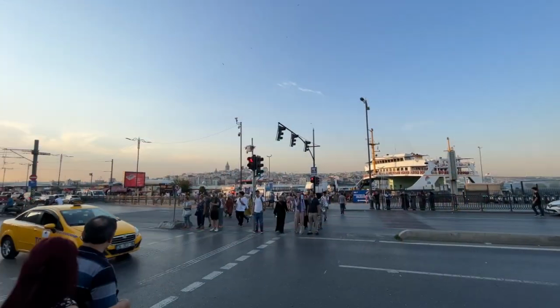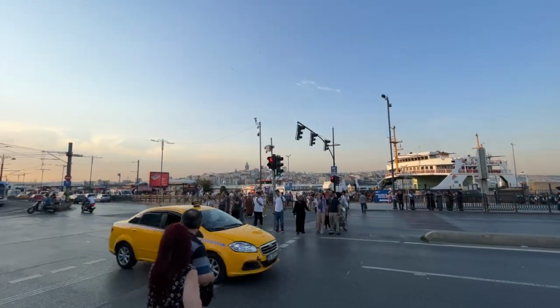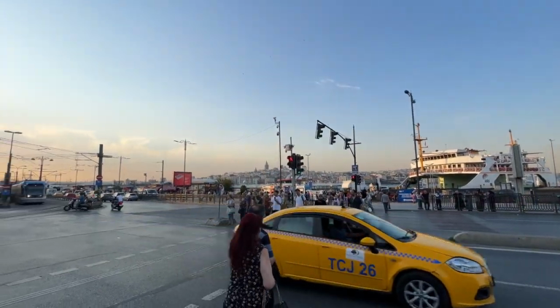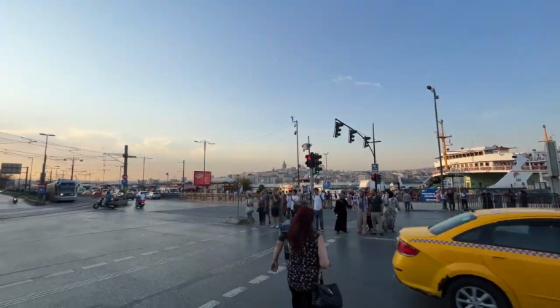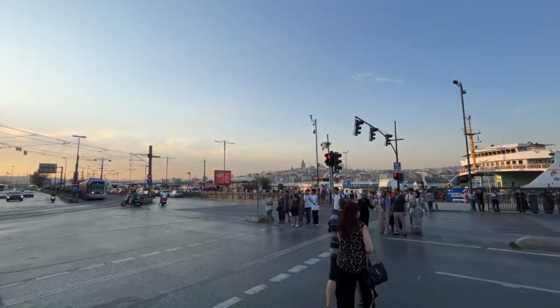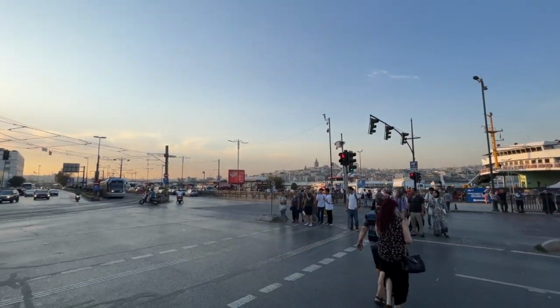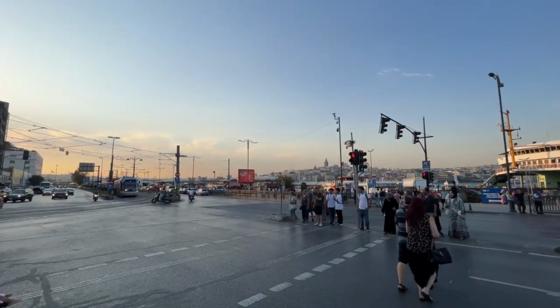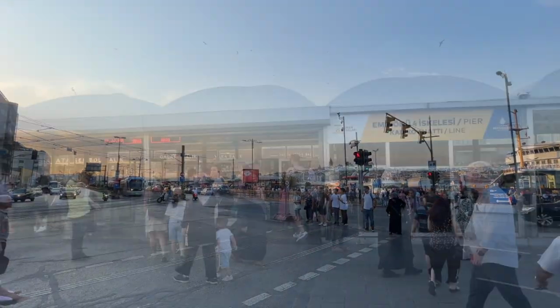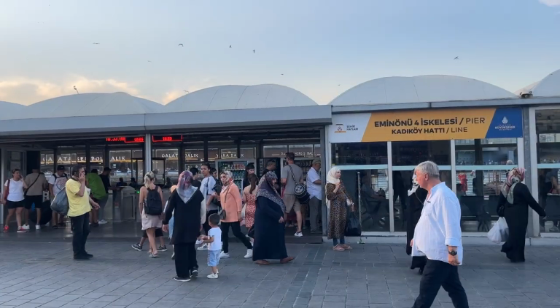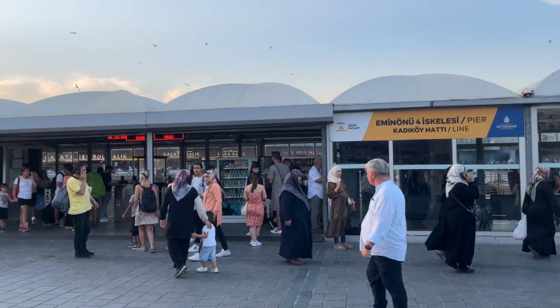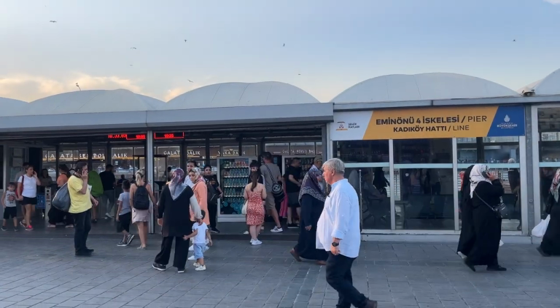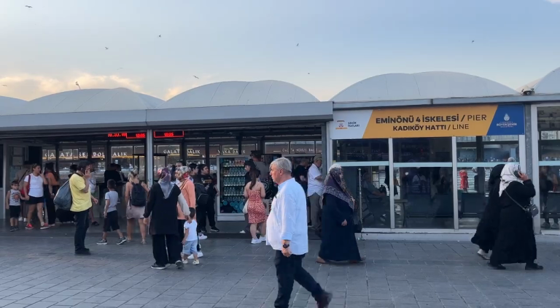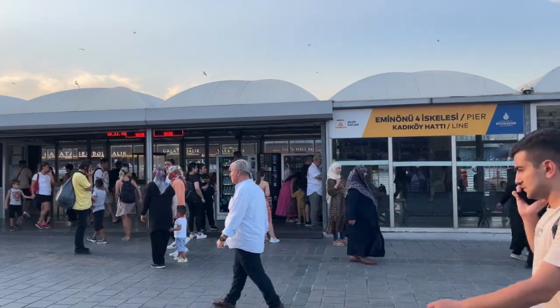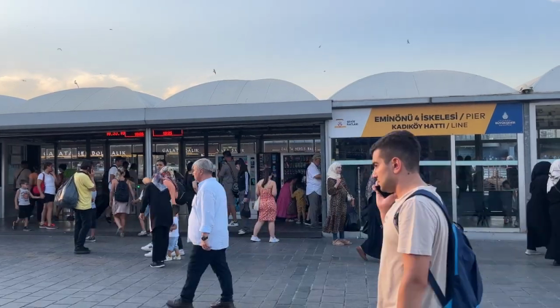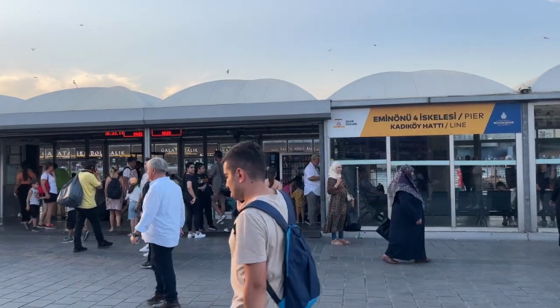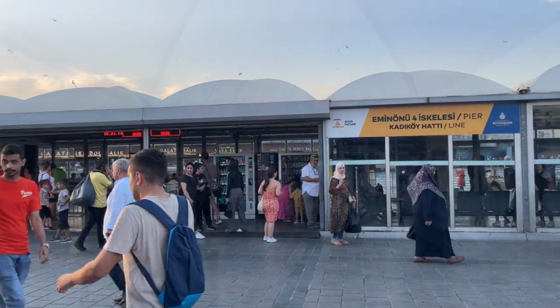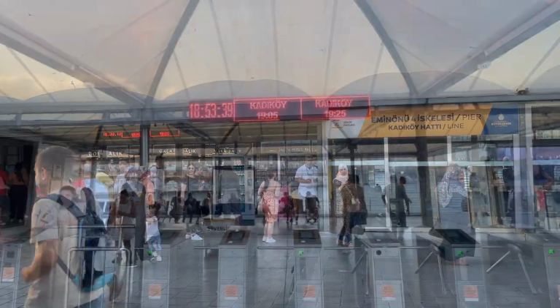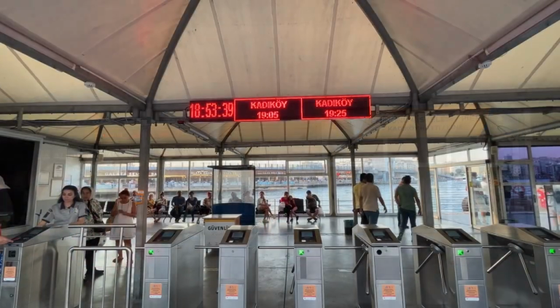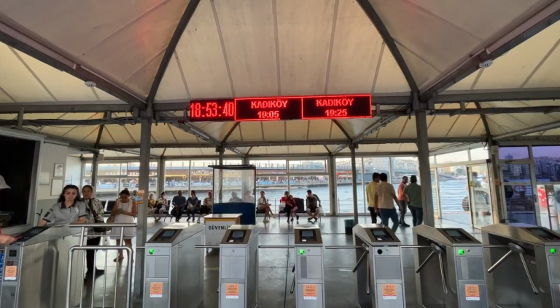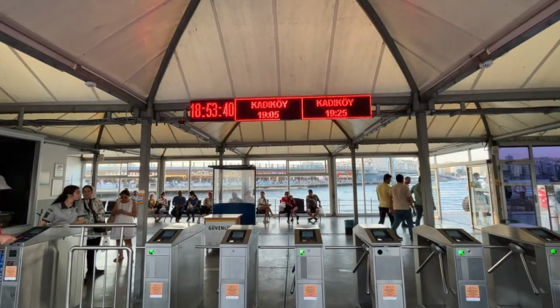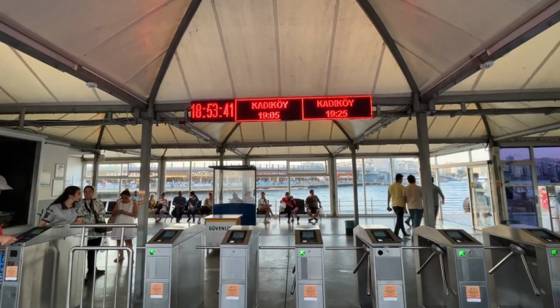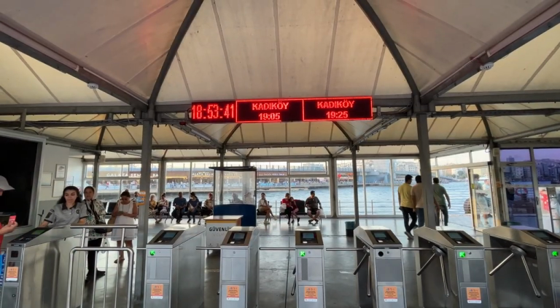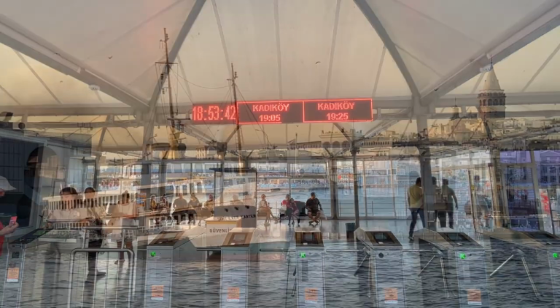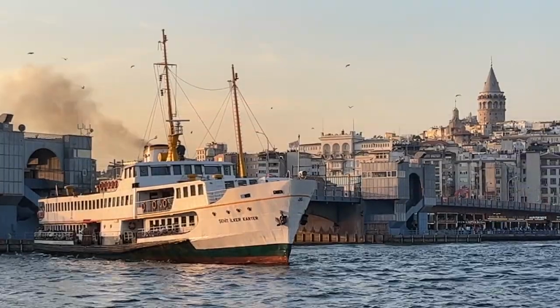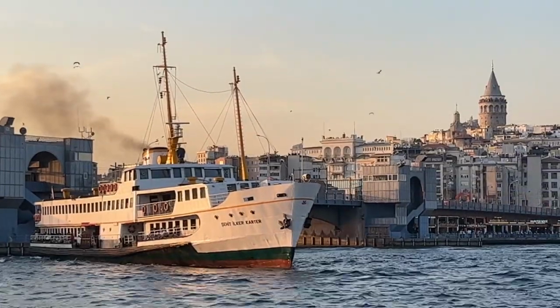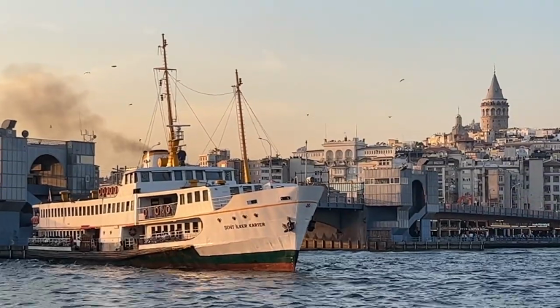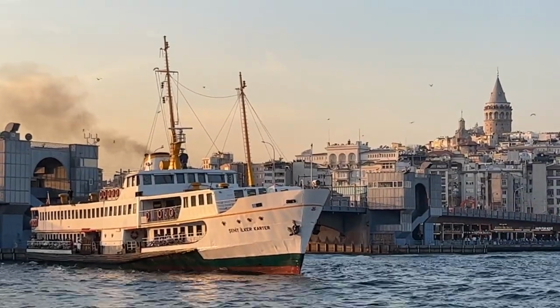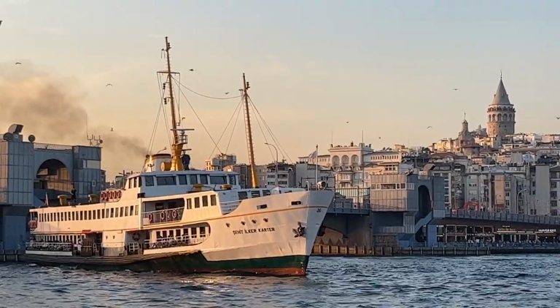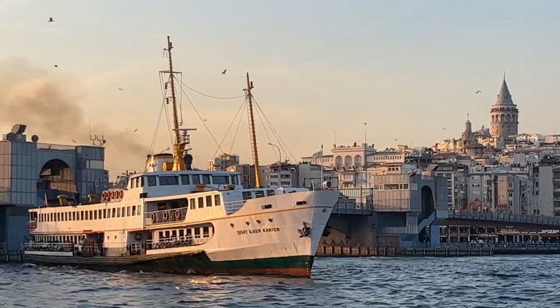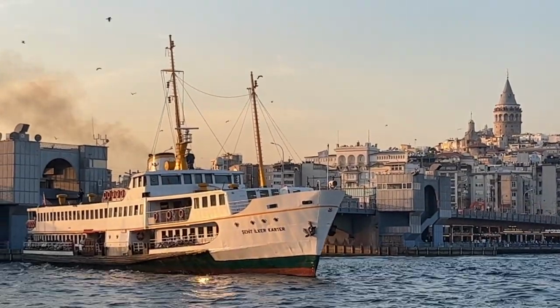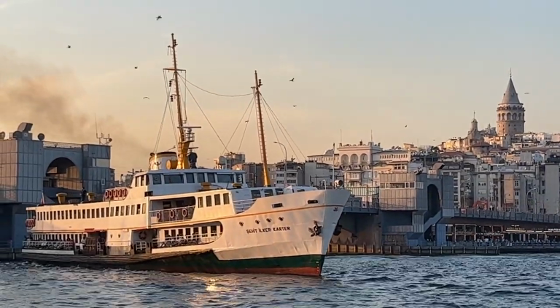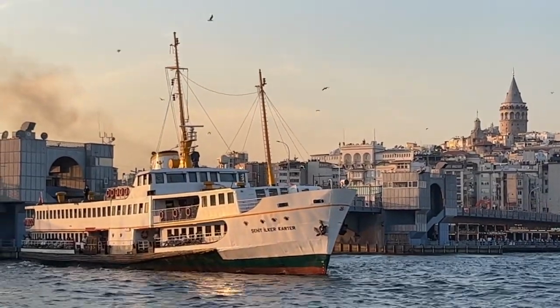If your hotel is in Aksaray or Eminönü area, go down to the piers first. From there, take the ferry from Kadıköy Pier and go to Kadıköy. Ferry services last between 15 to 20 minutes.